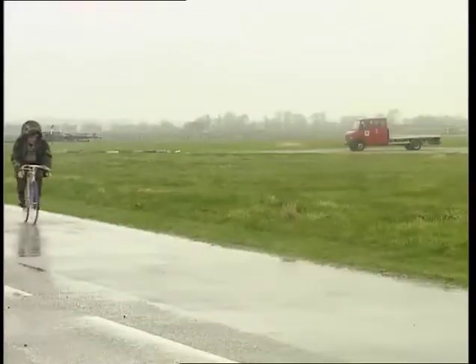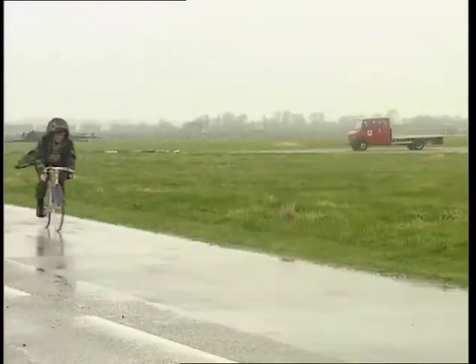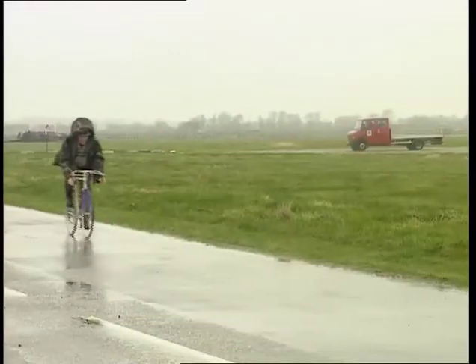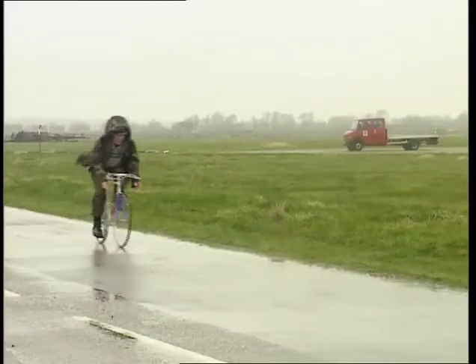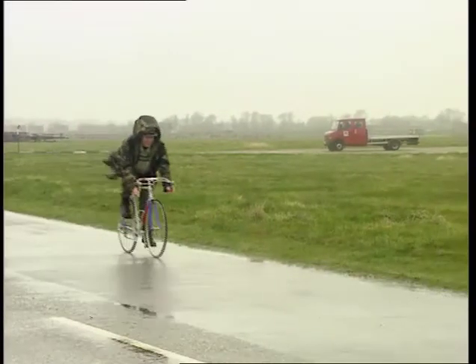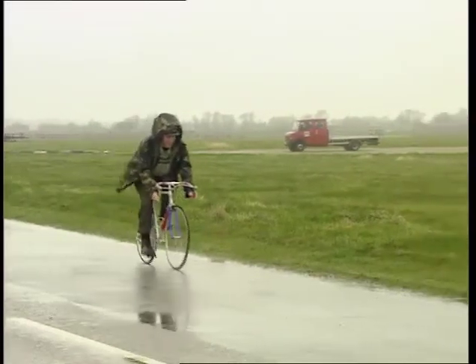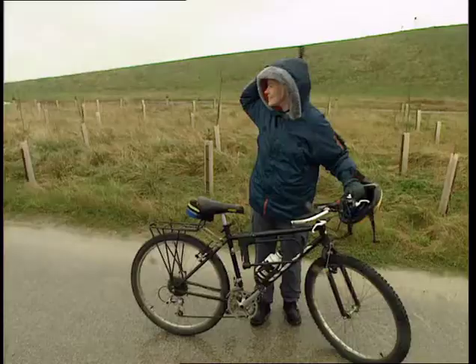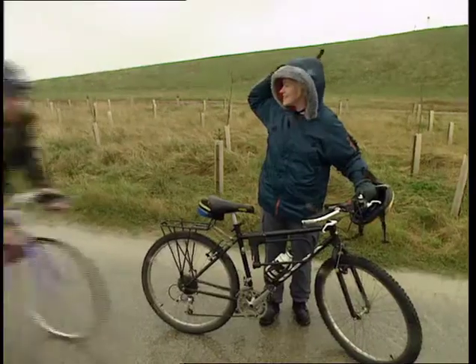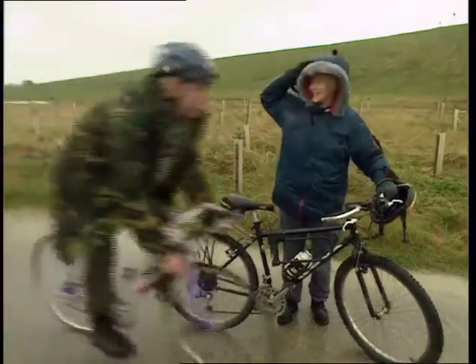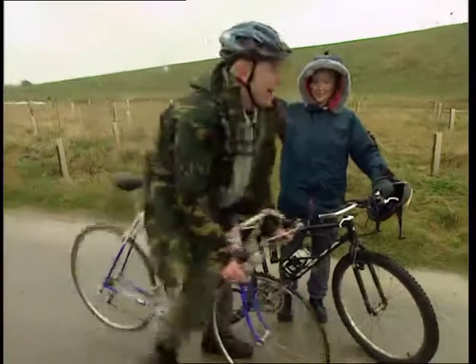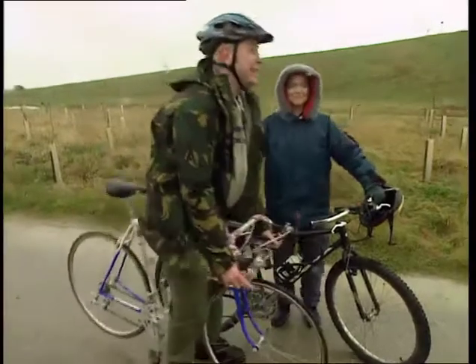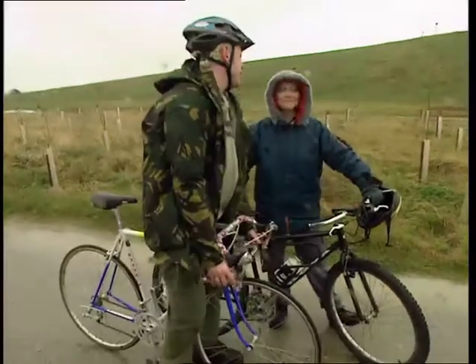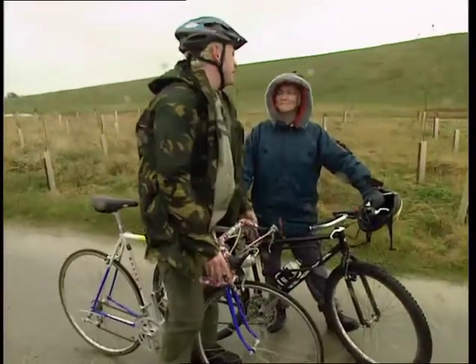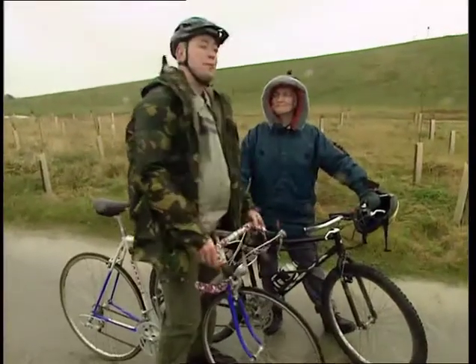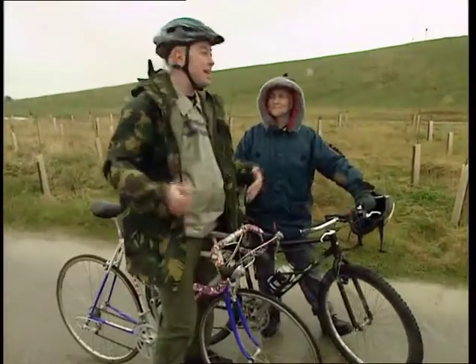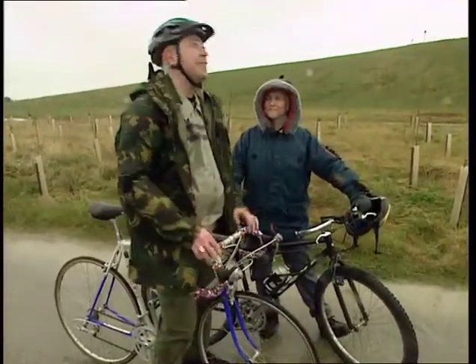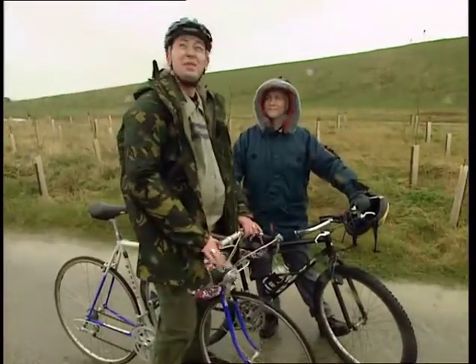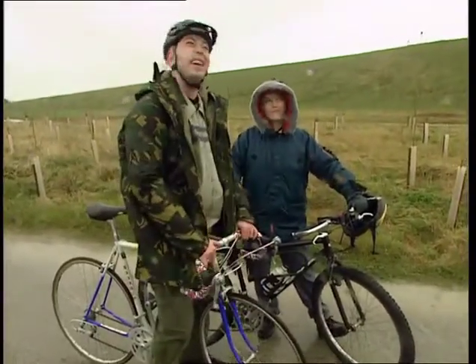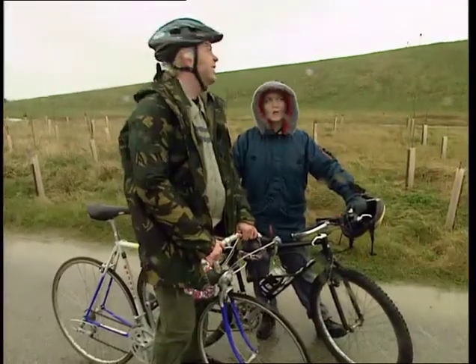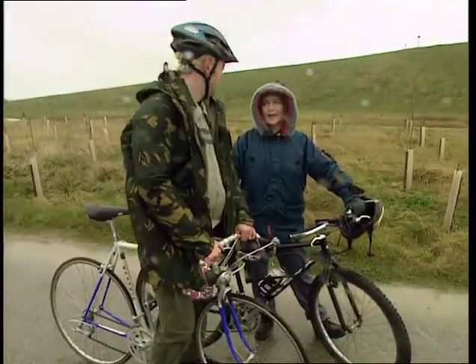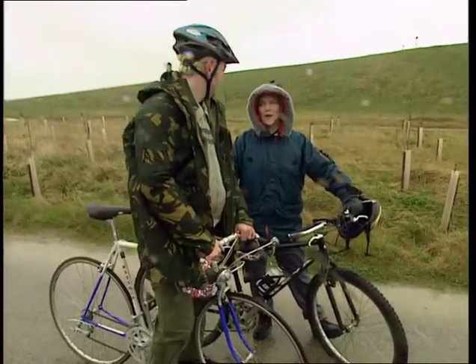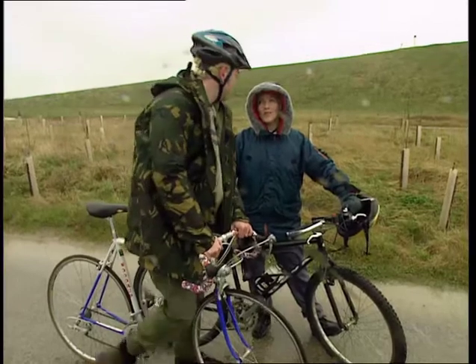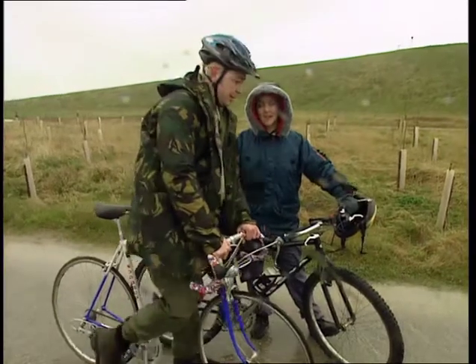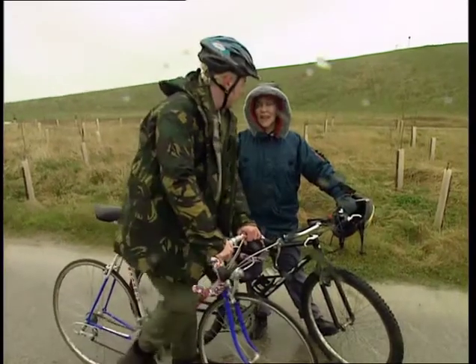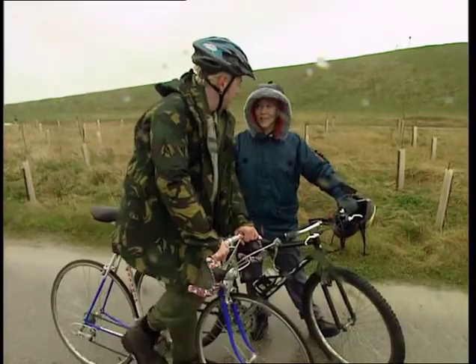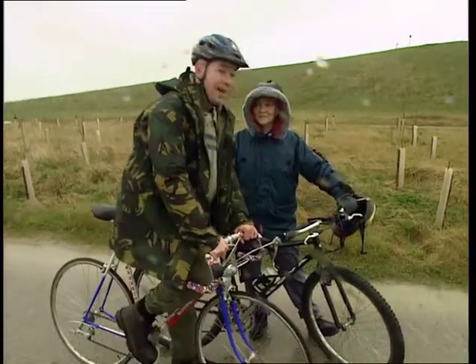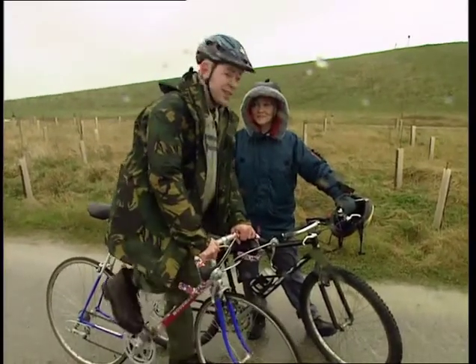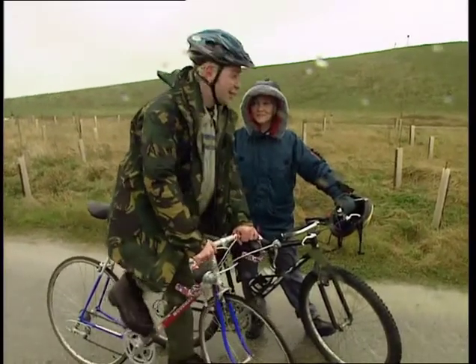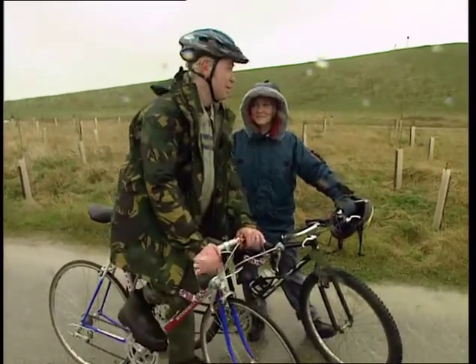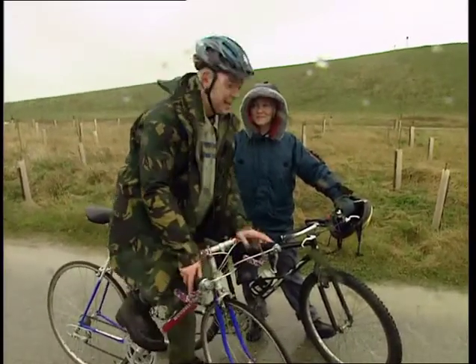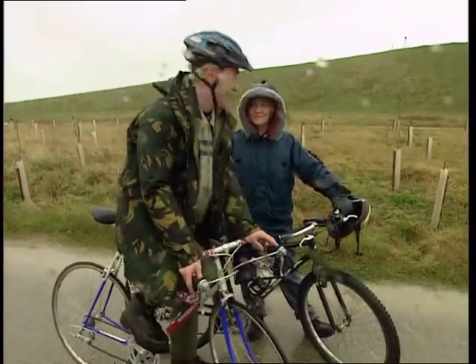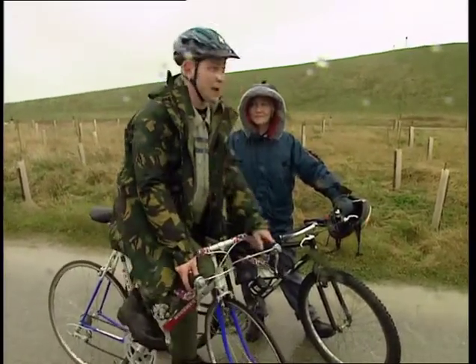Come on, Gareth, time for our big stuff bike race. Violet, you're not telling me that you want to race me in this weather? Oh yes, but if you're worried, I'll give you a head start. Head start? Won't need it. See you at the finish.